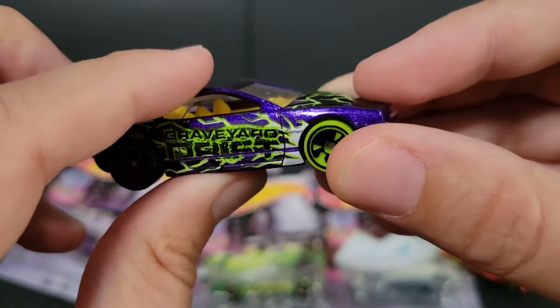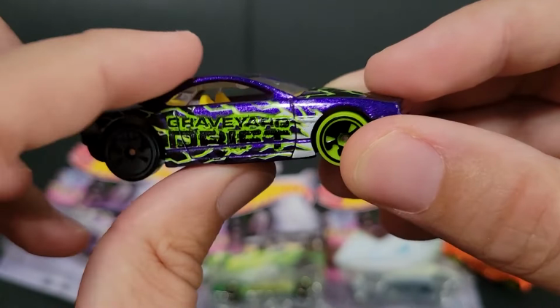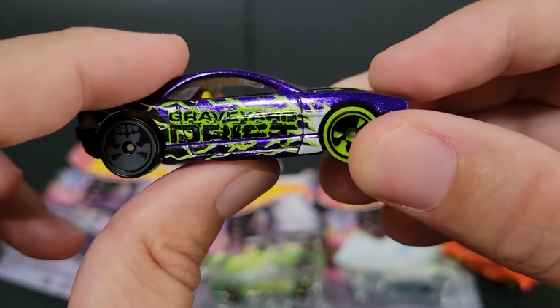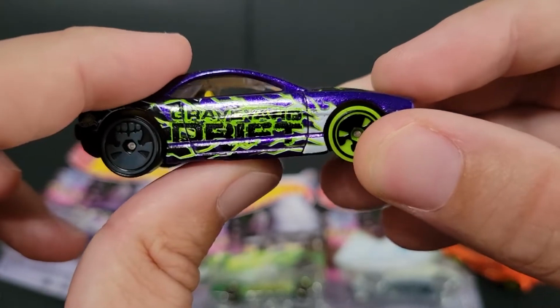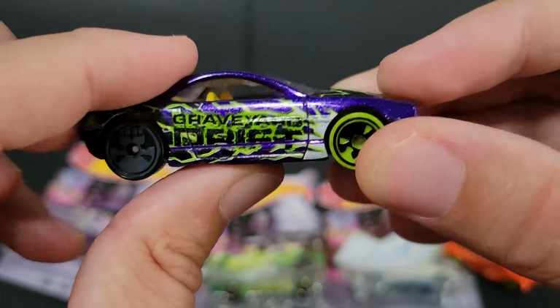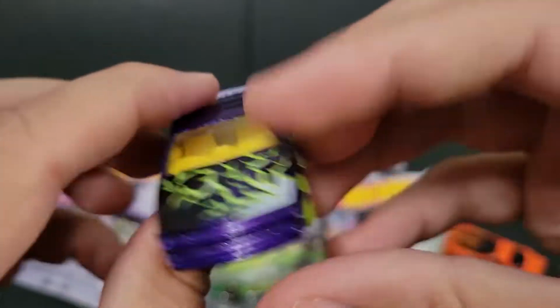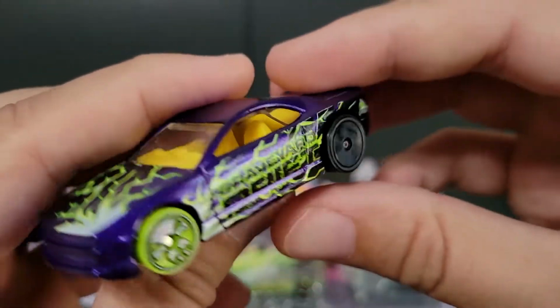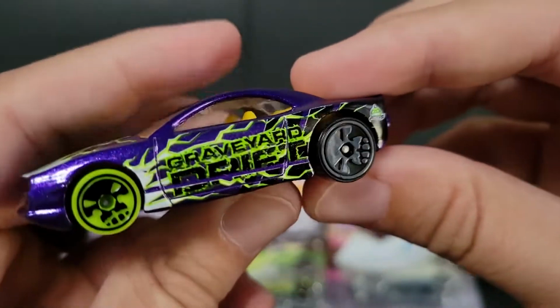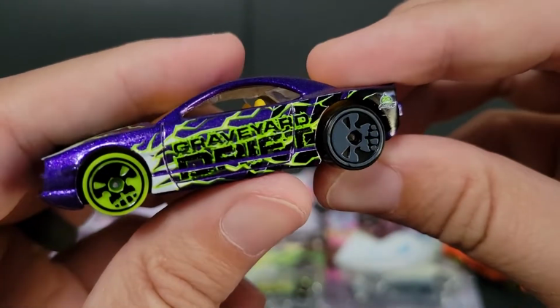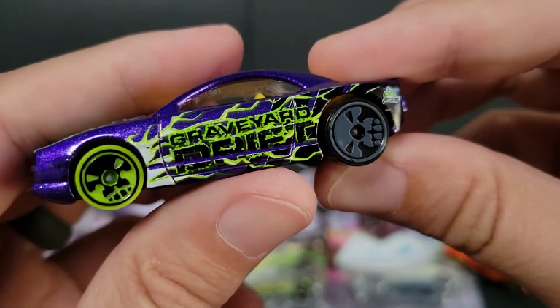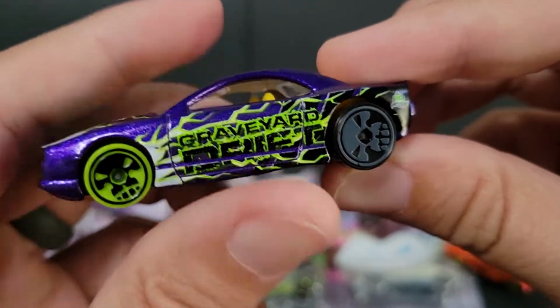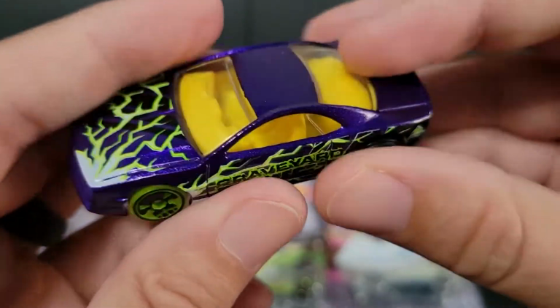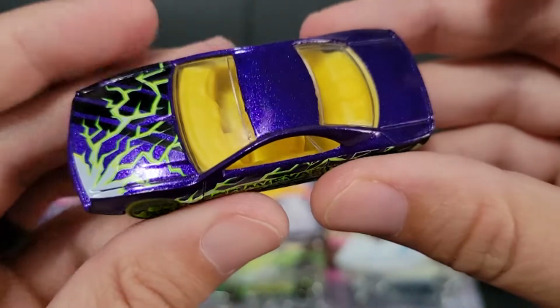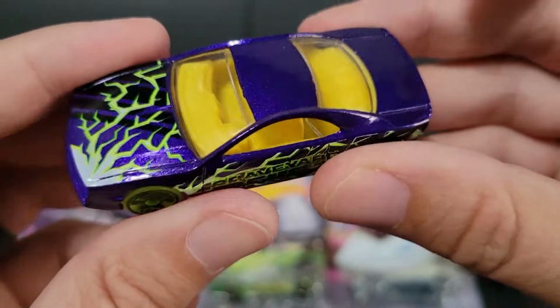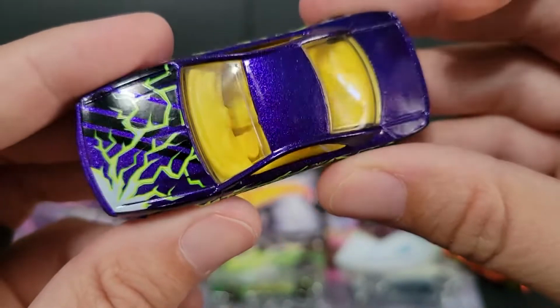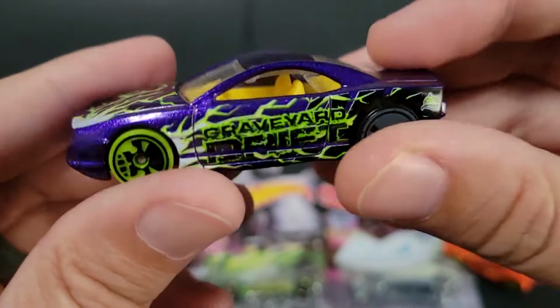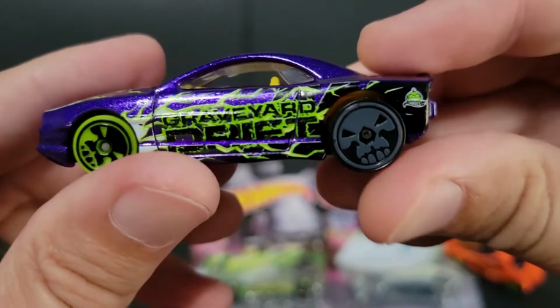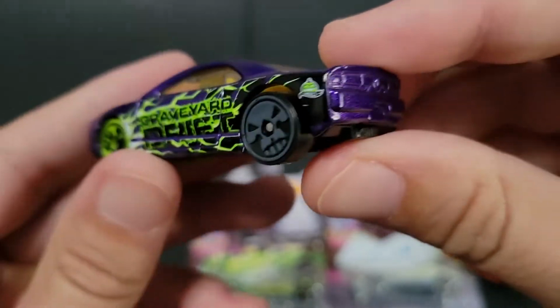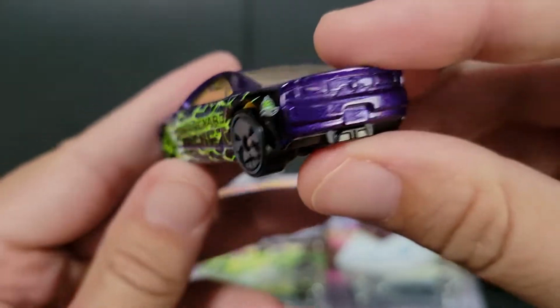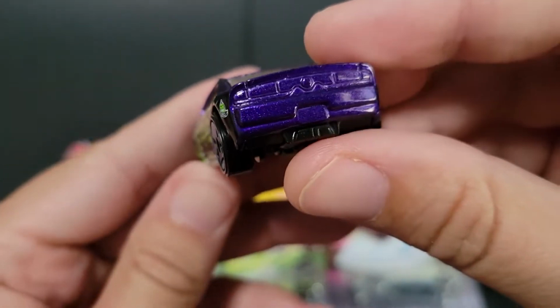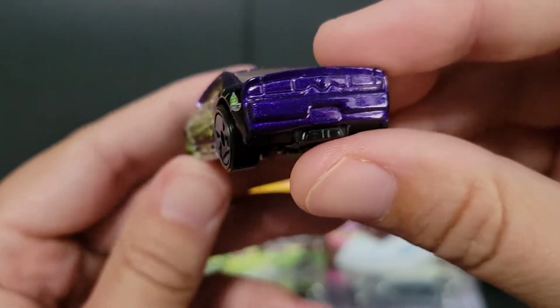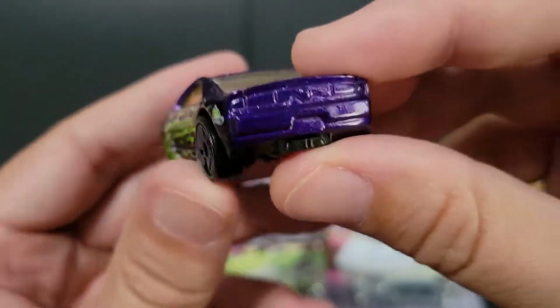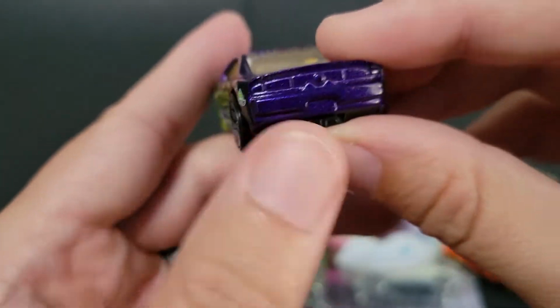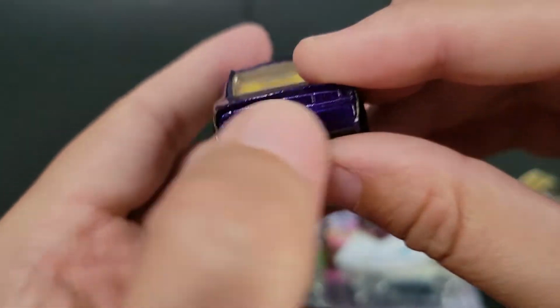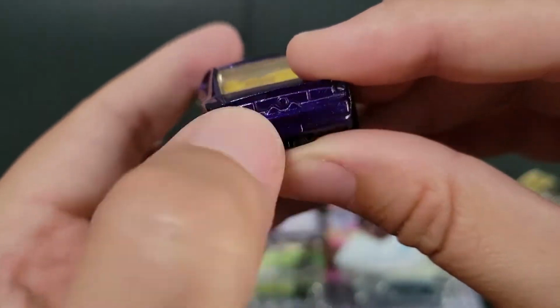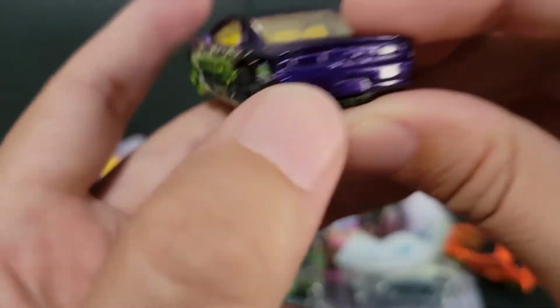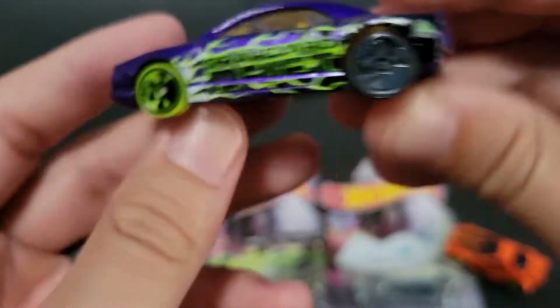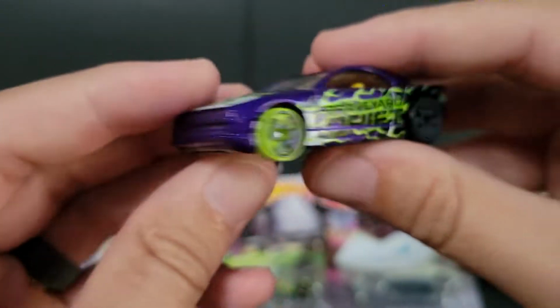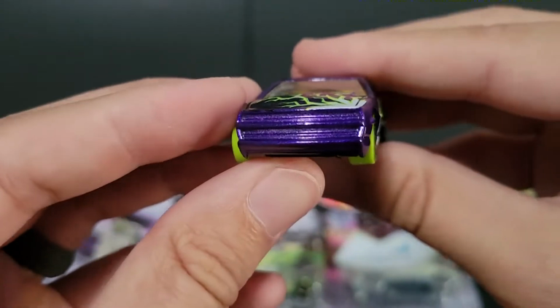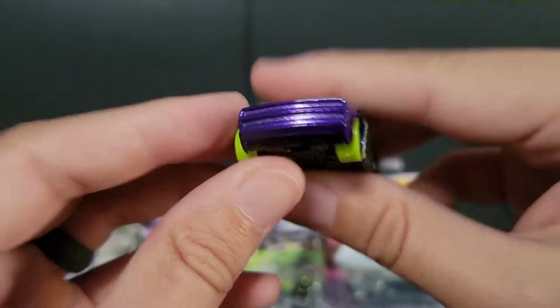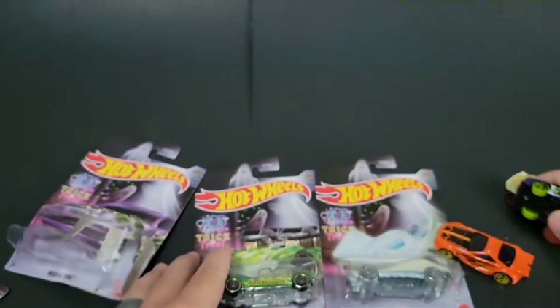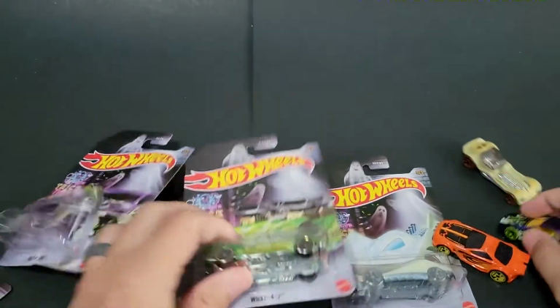Graveyard Drift — oh, that's actually kind of cool. It's a good play on the name as well. It kind of has like a Dodge back end, and that's pretty sweet.